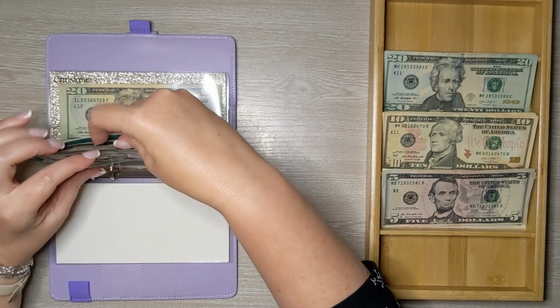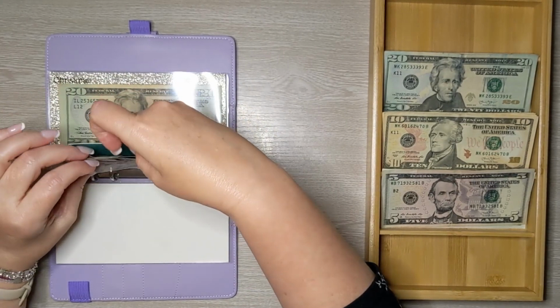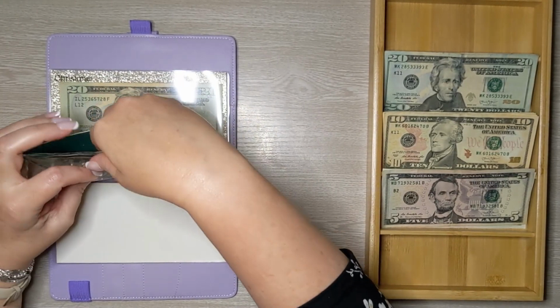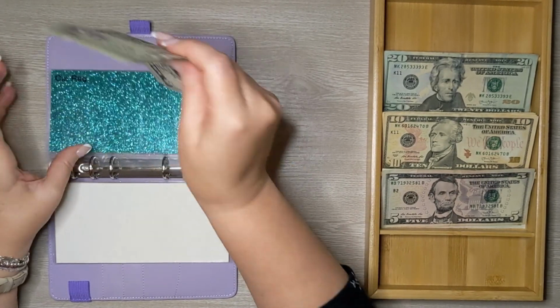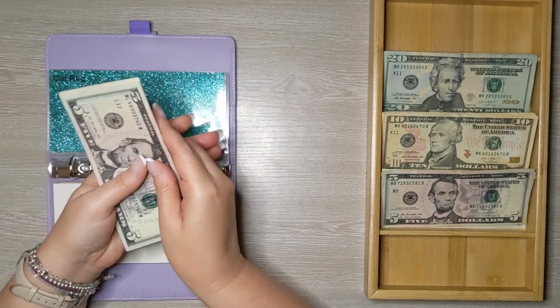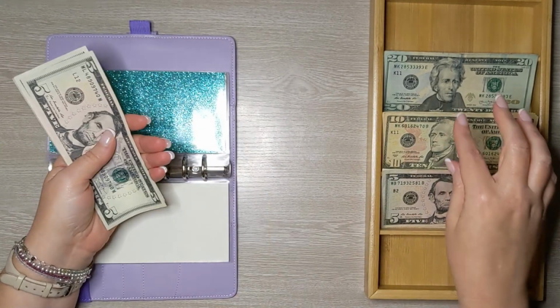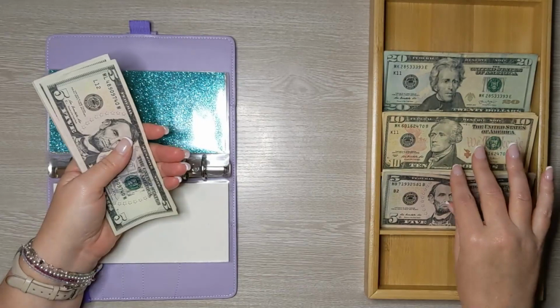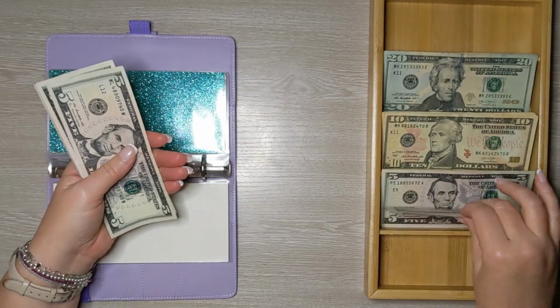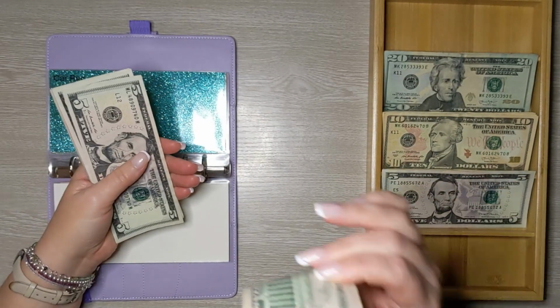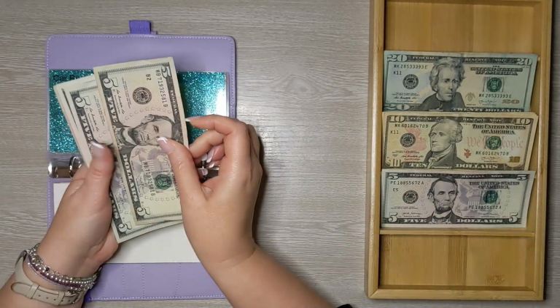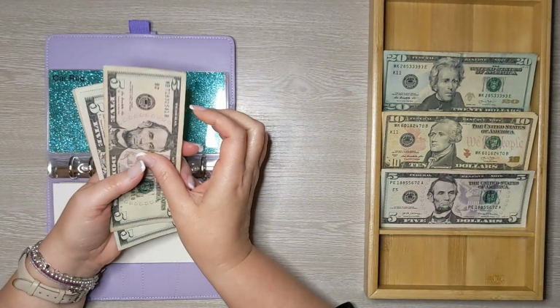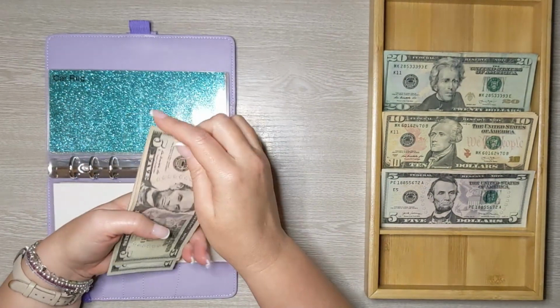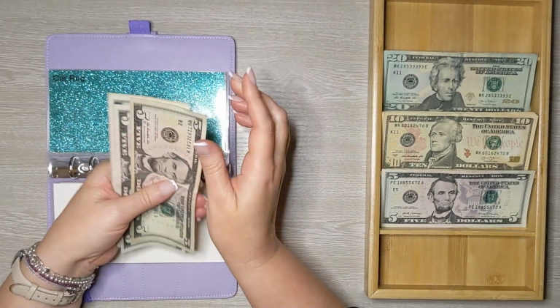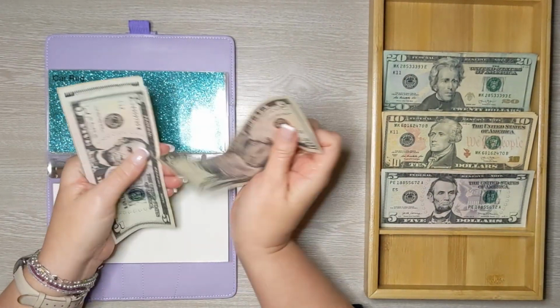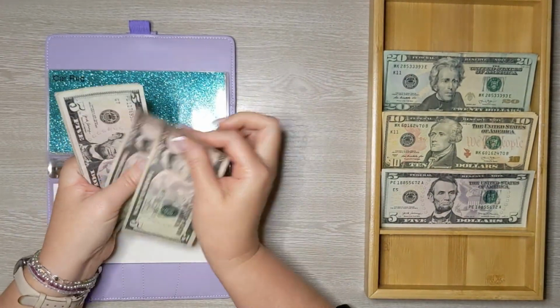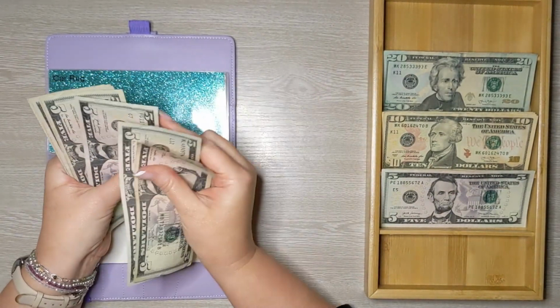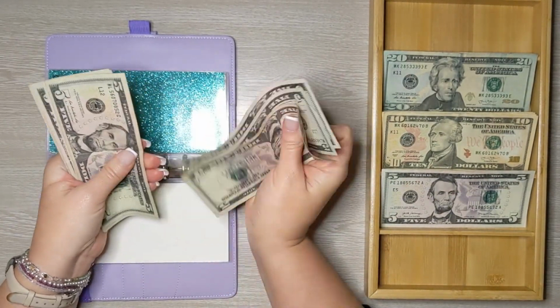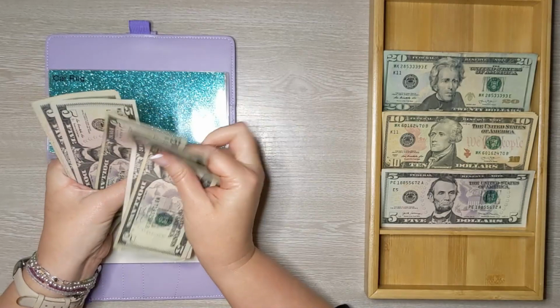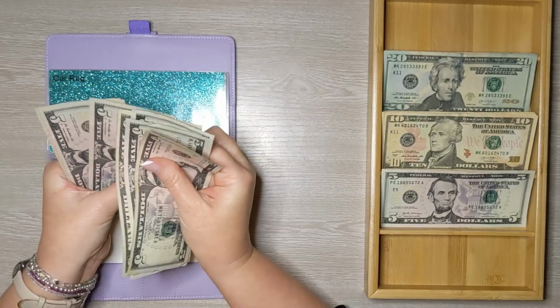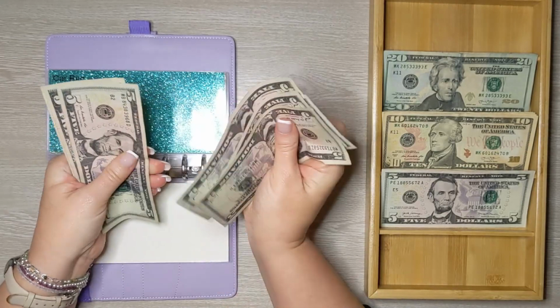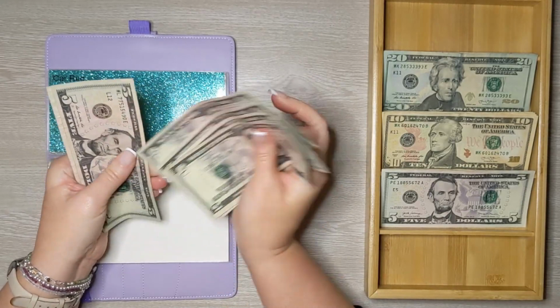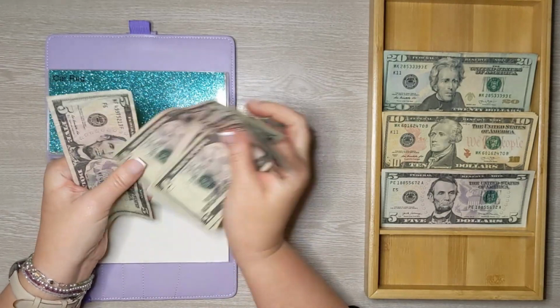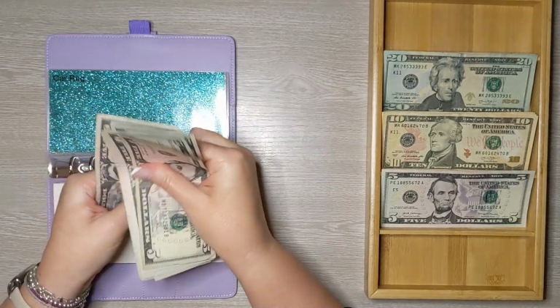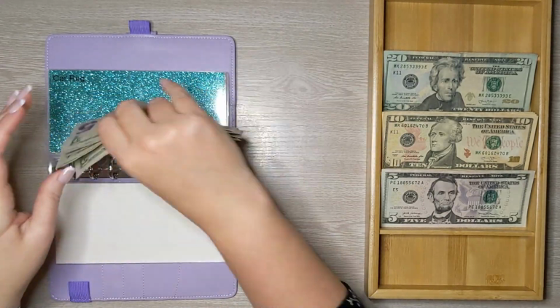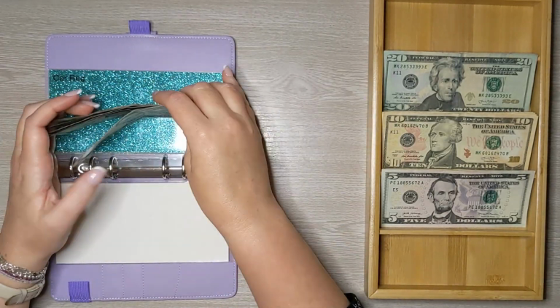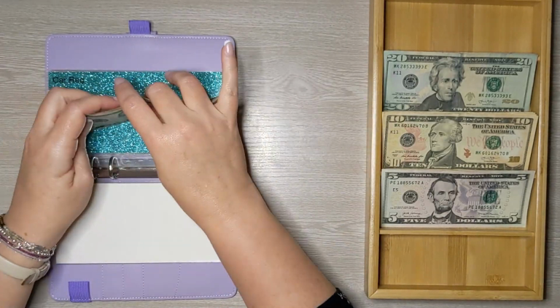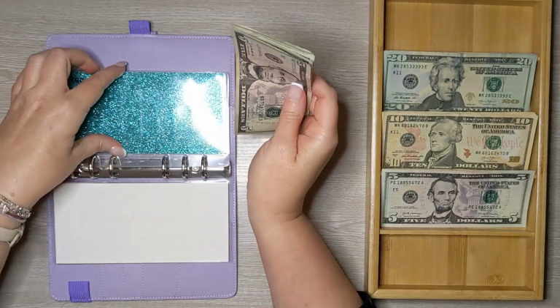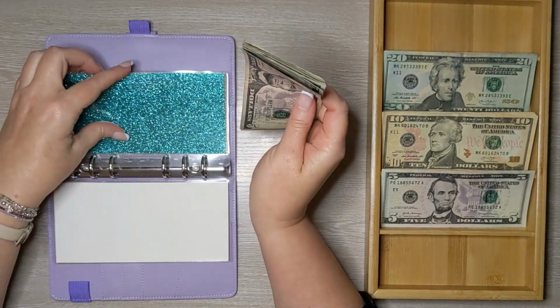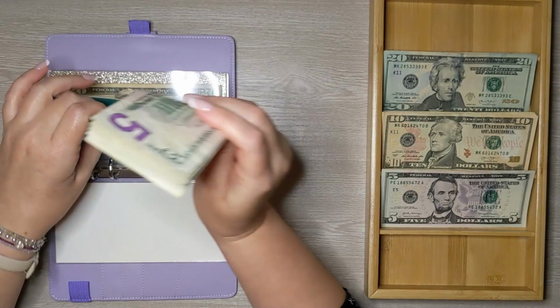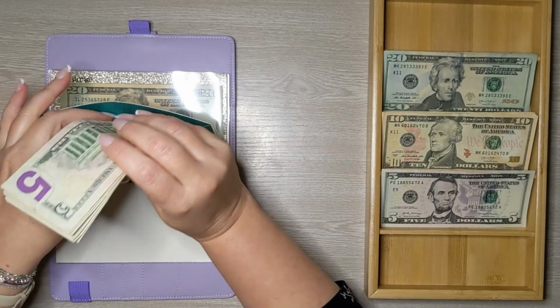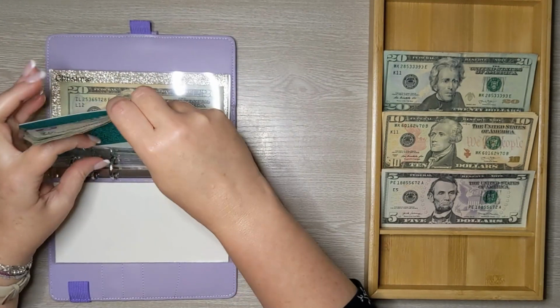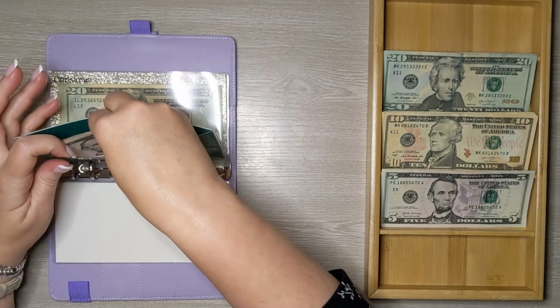Car registration: every week we add $5 to that. So now we have $40 for car registration.